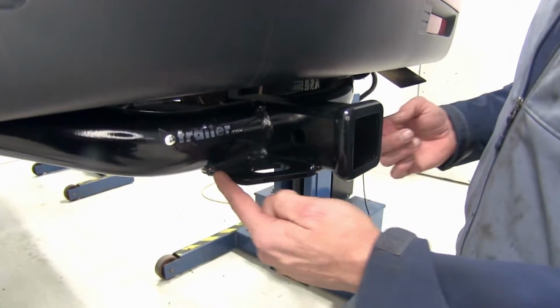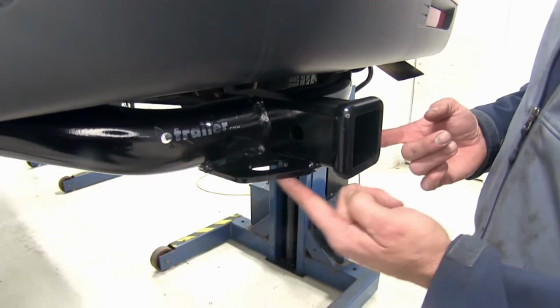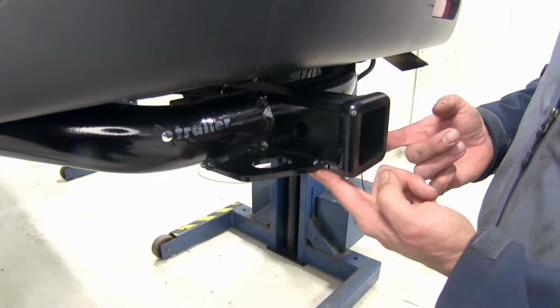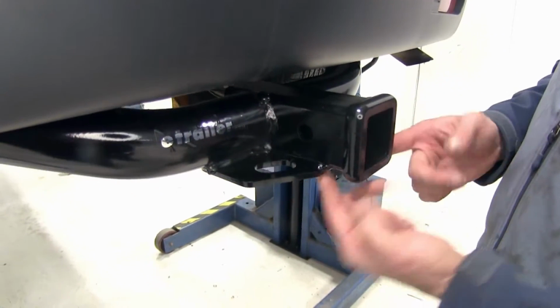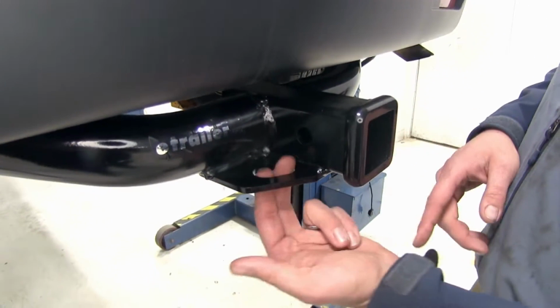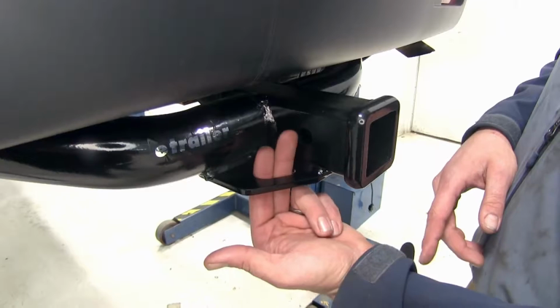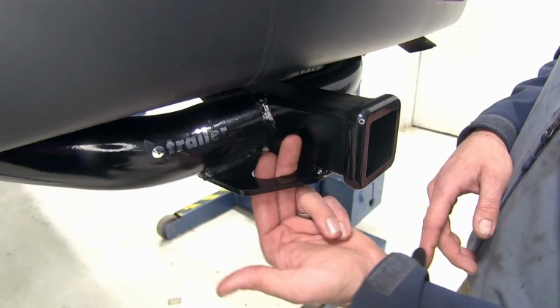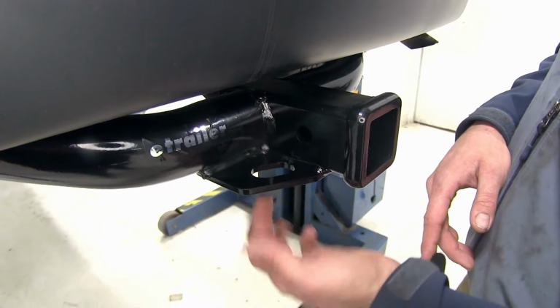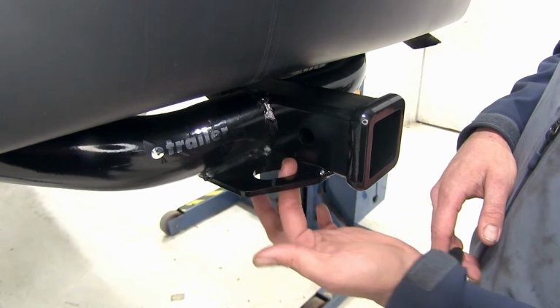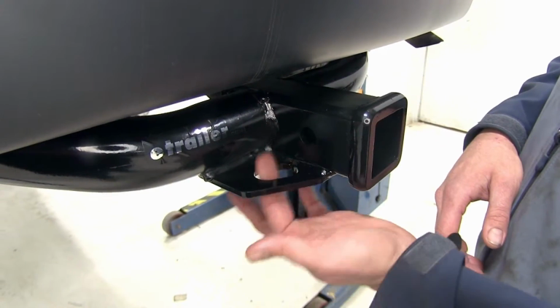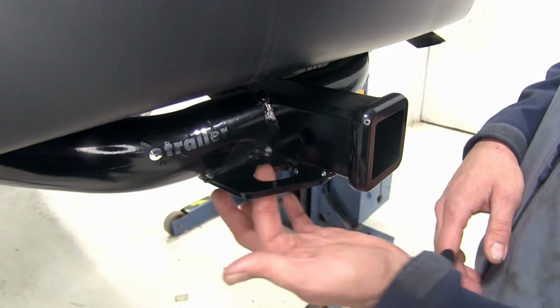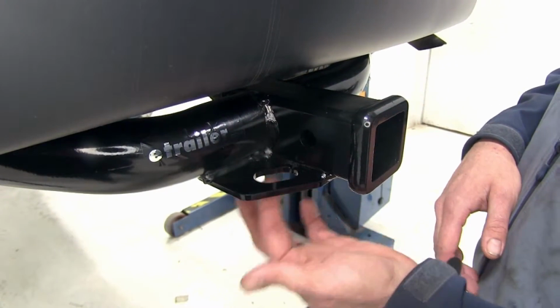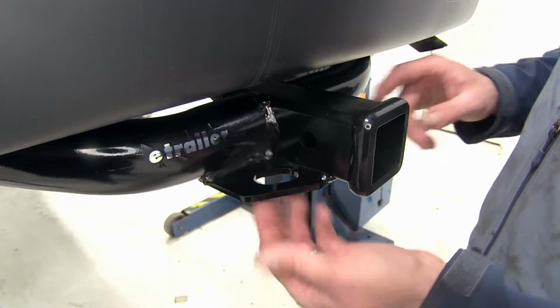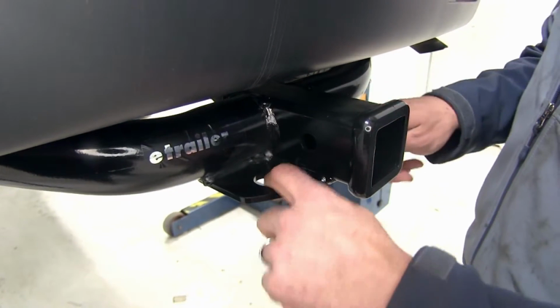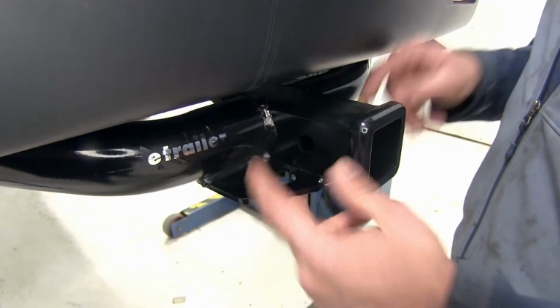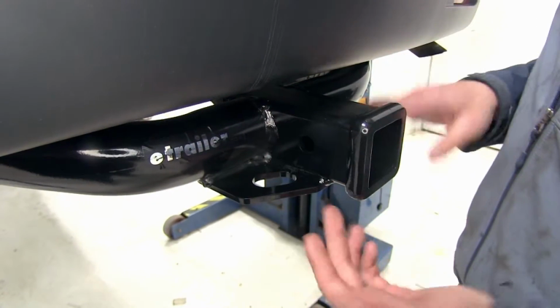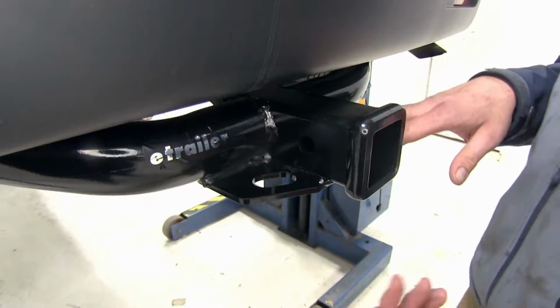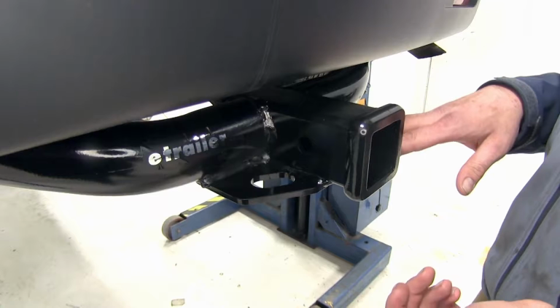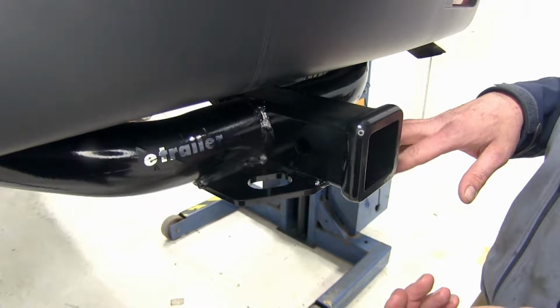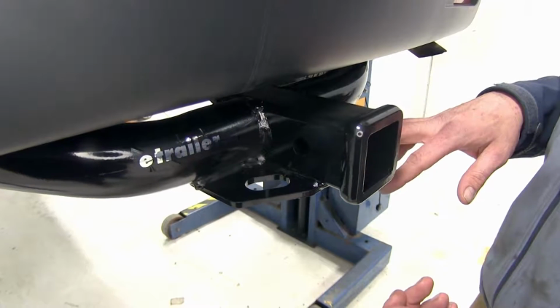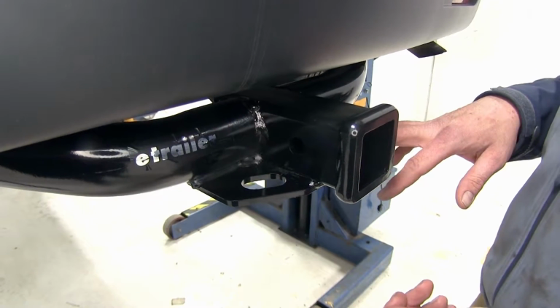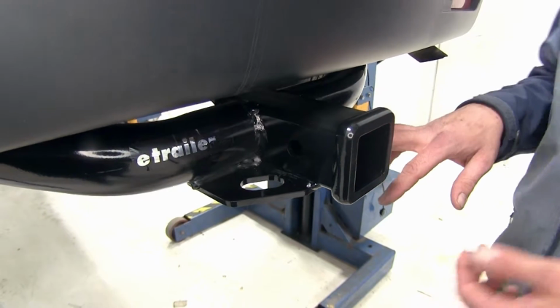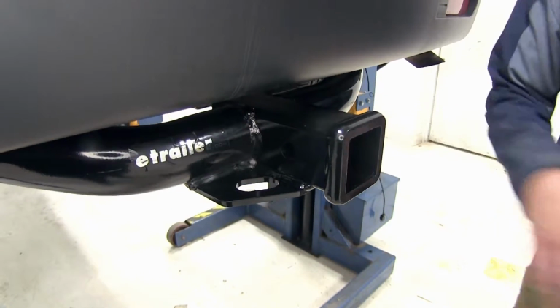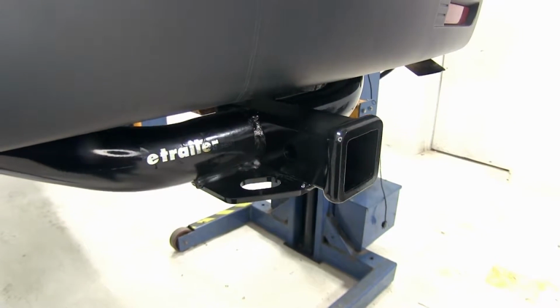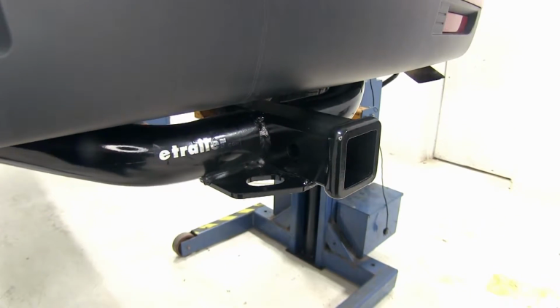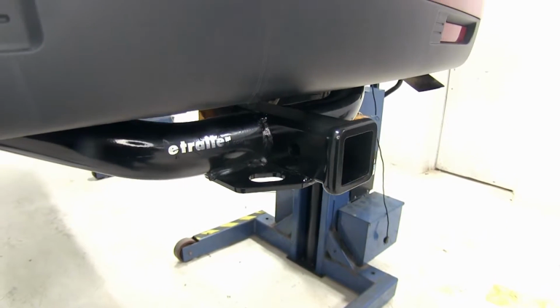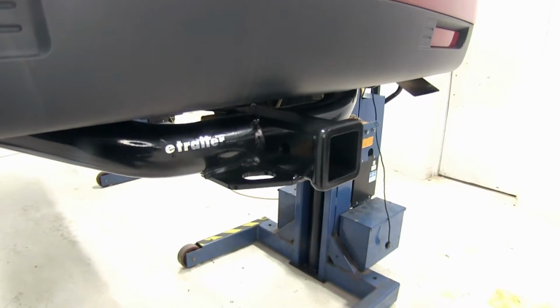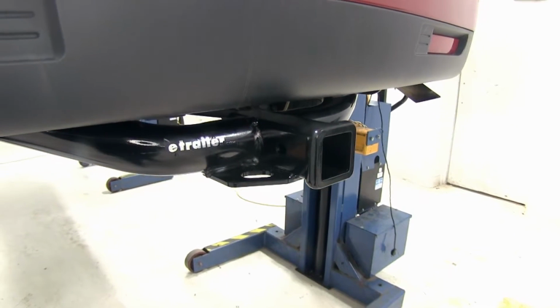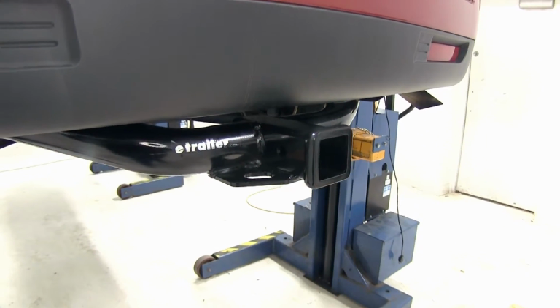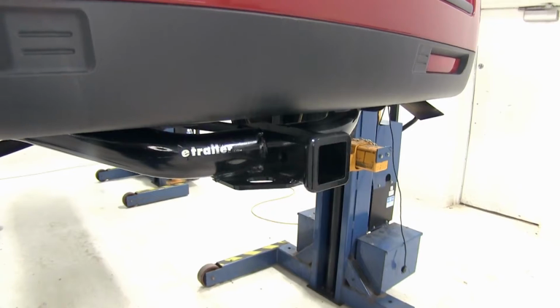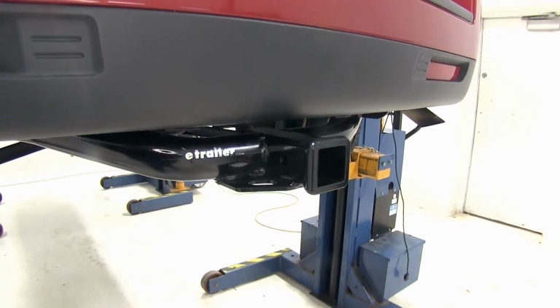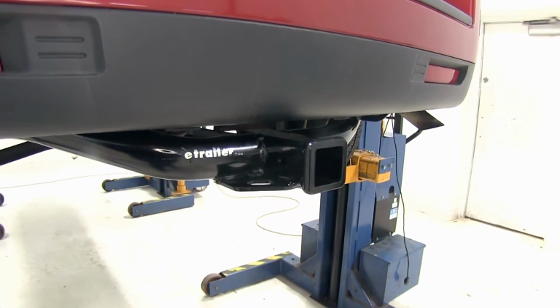We've got our plate style safety chain connection points here — smaller sized oval. Most of your standard safety chains are going to connect without any kind of problem. If you're using a great big clevis pin style hook, it might give you a slight bit of interference.